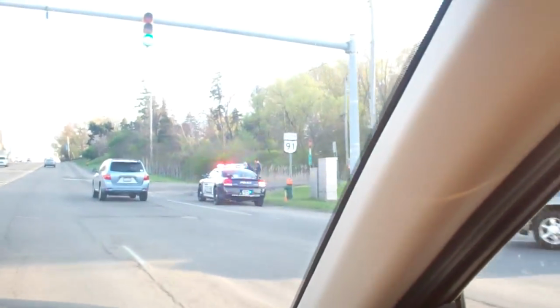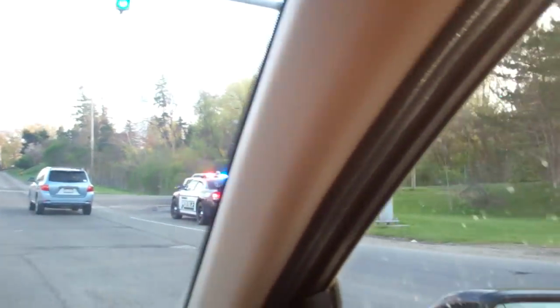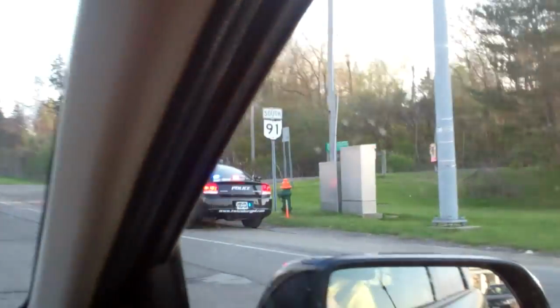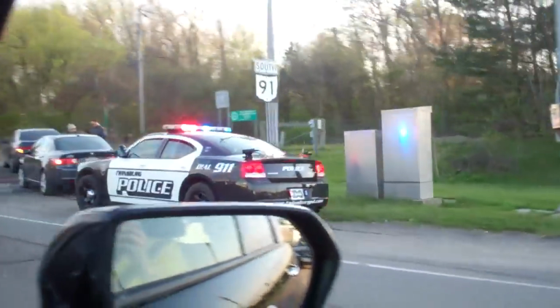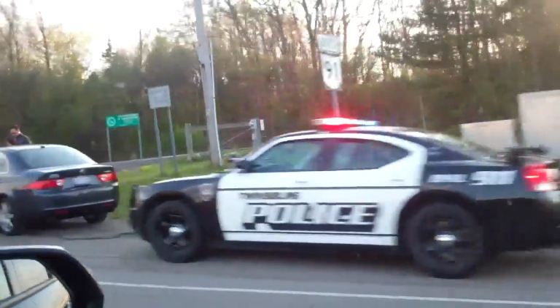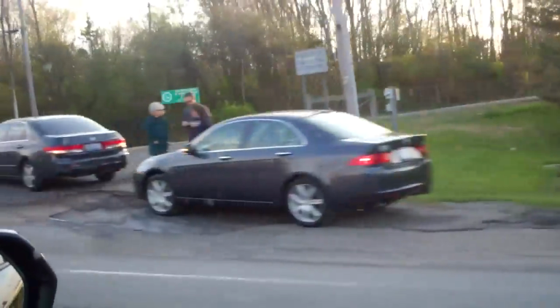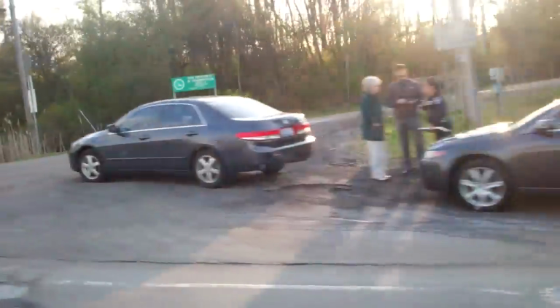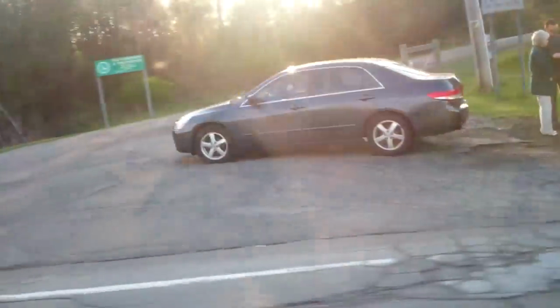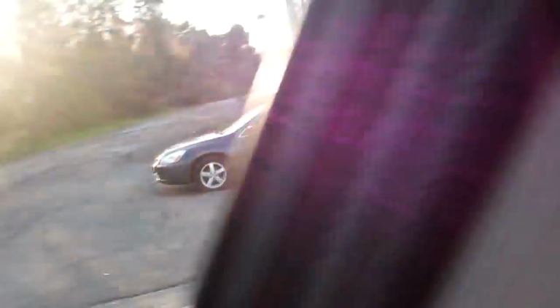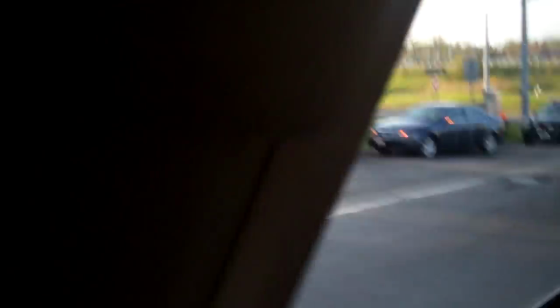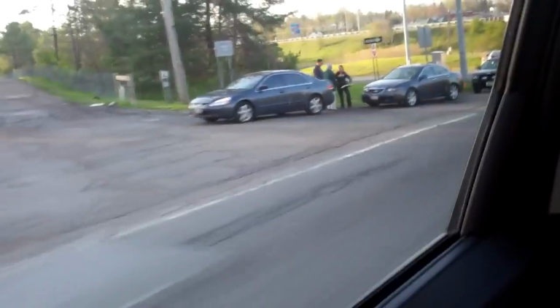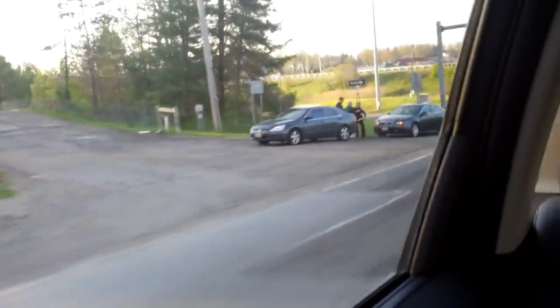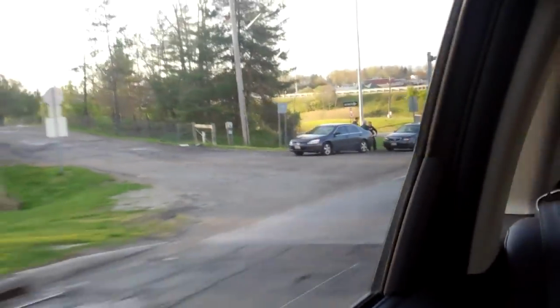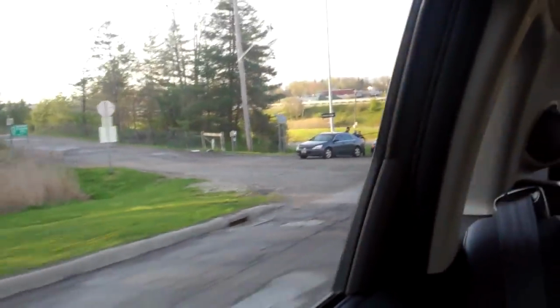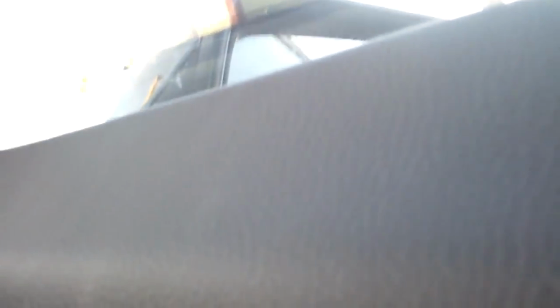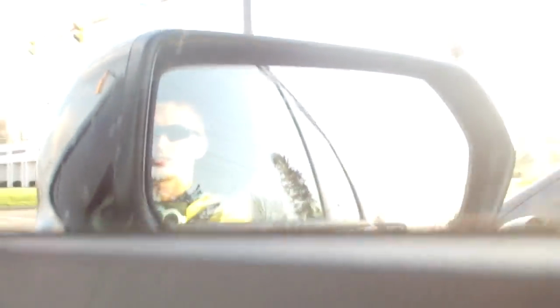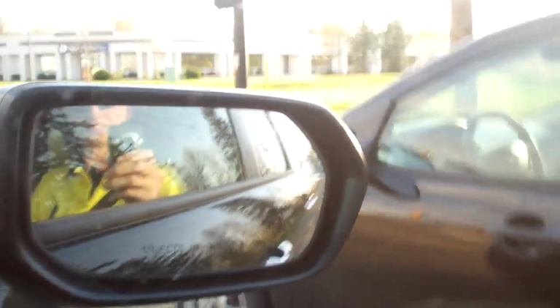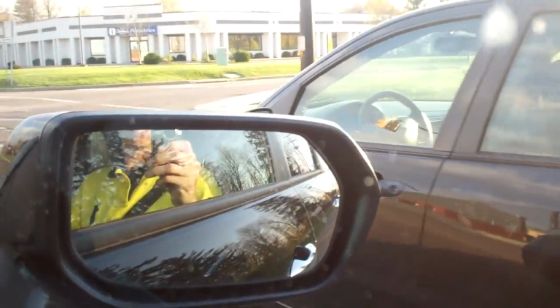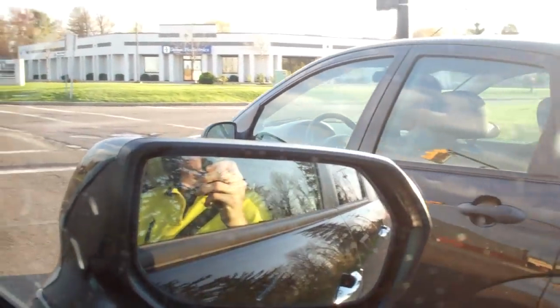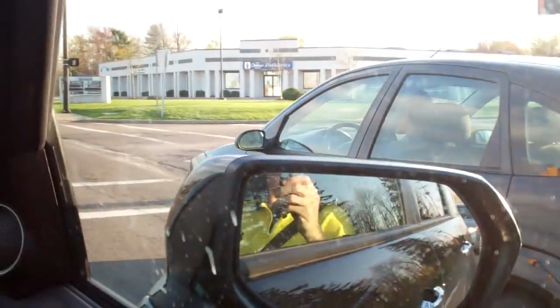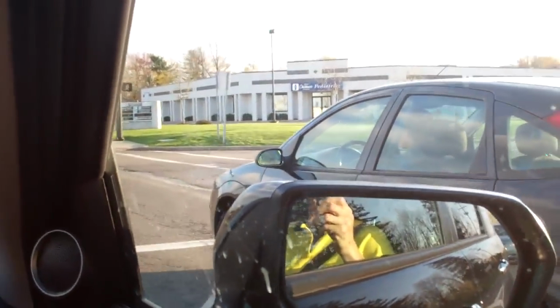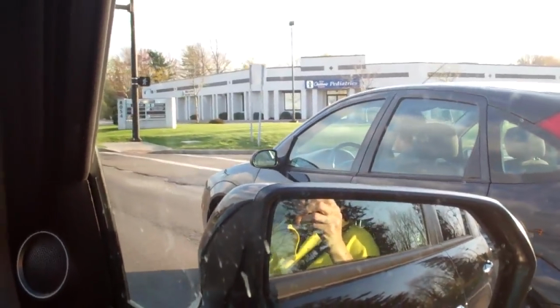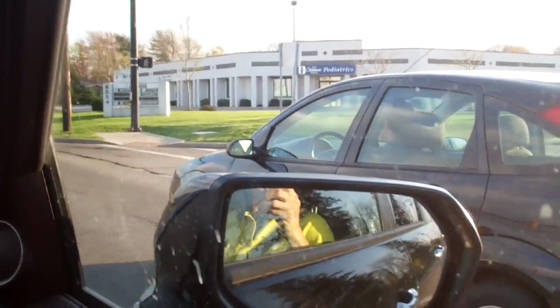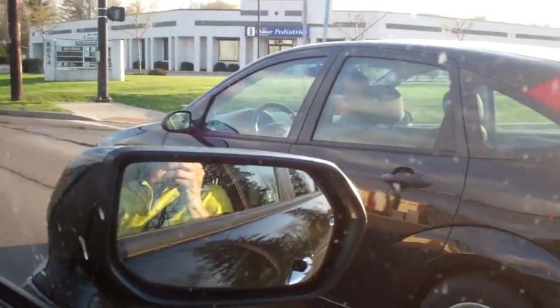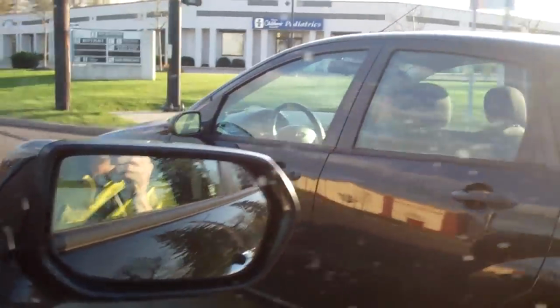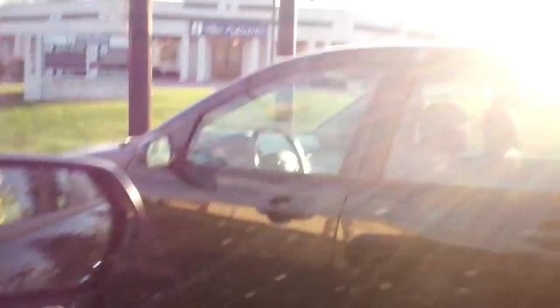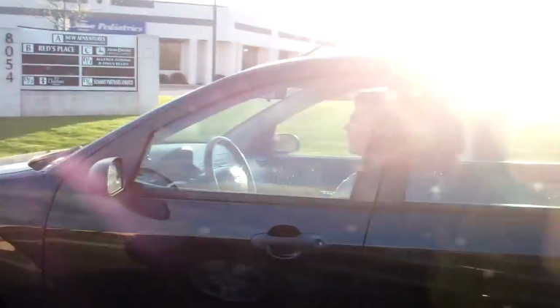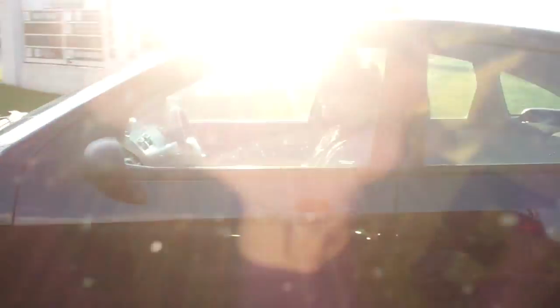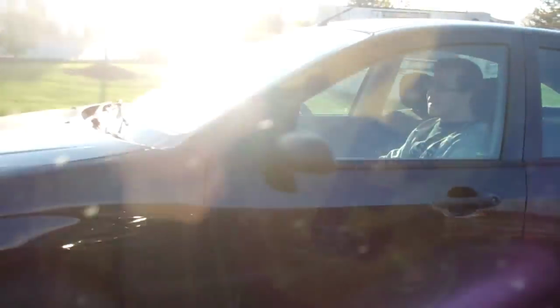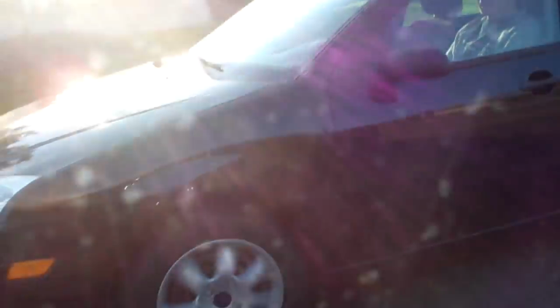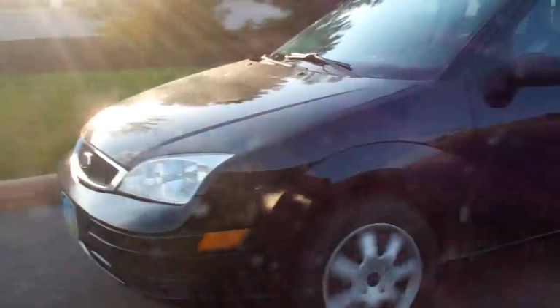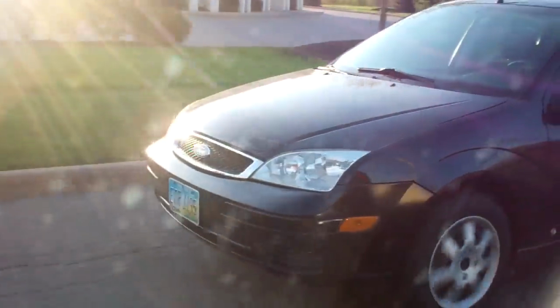Looks like he's just pulled over — yeah, it's a Honda. Looks like a minor fender bender. There he is... there he goes. There goes the Focus.